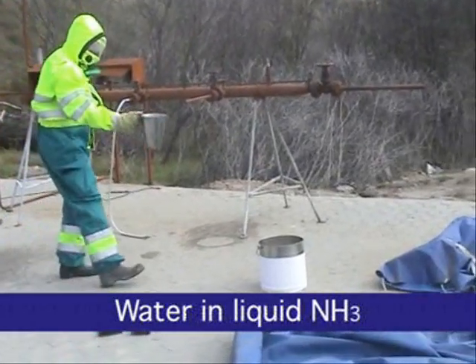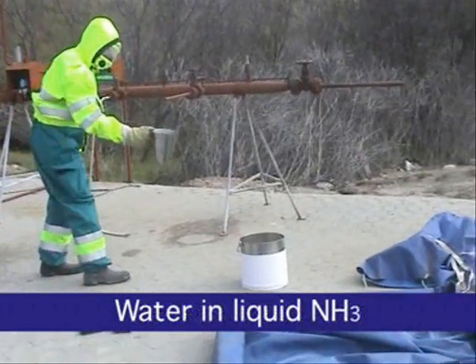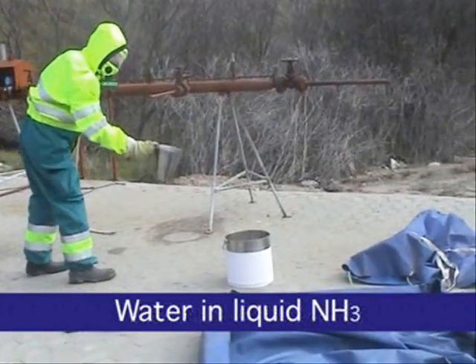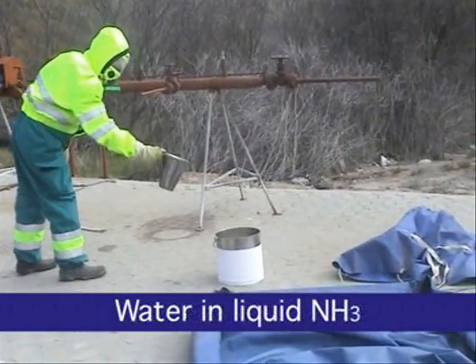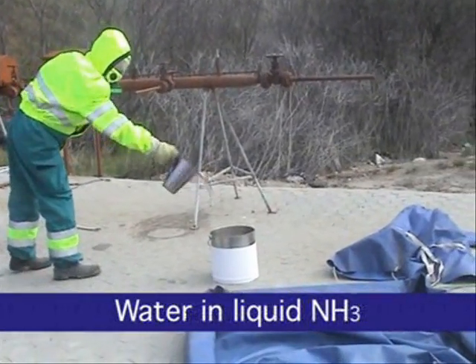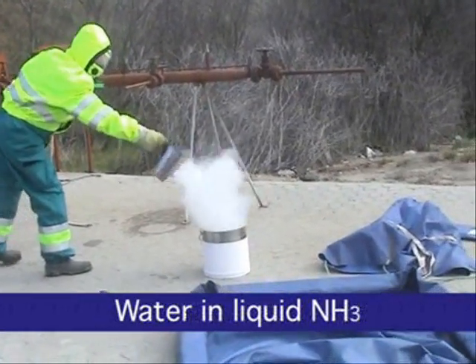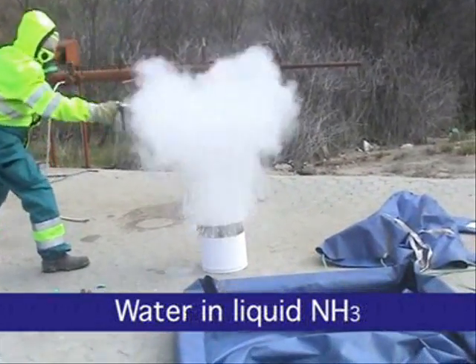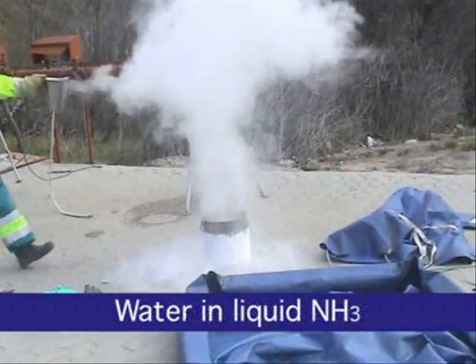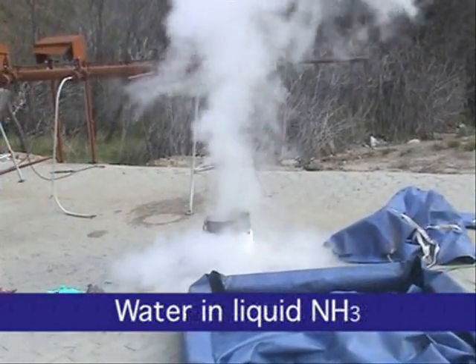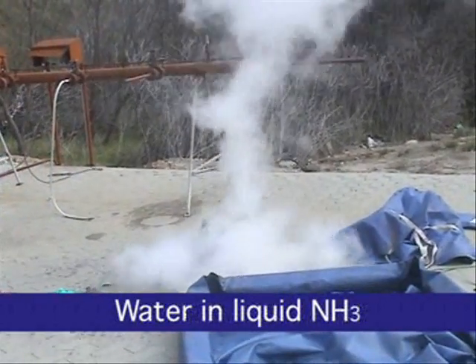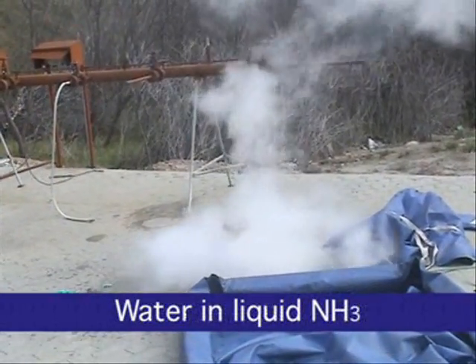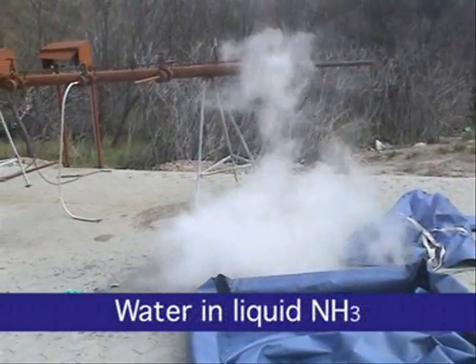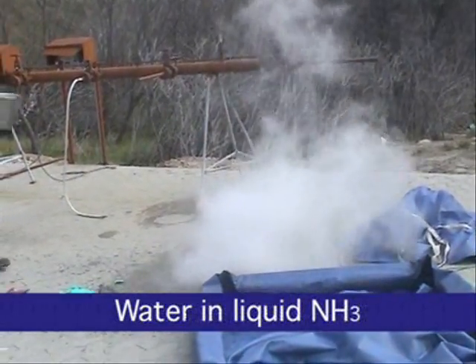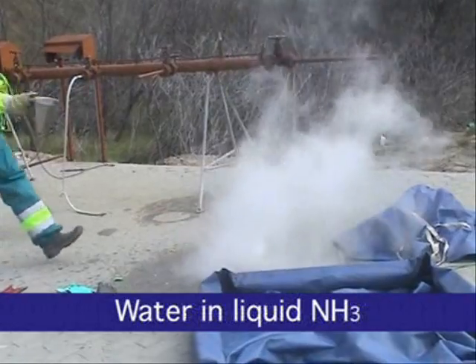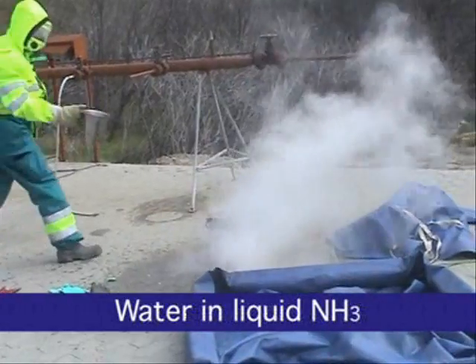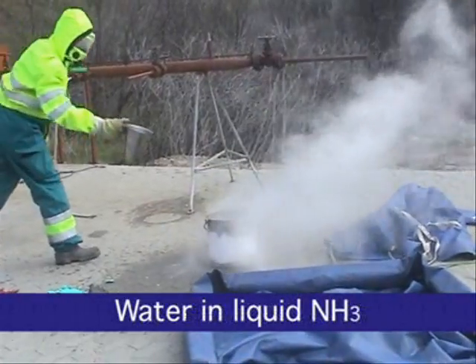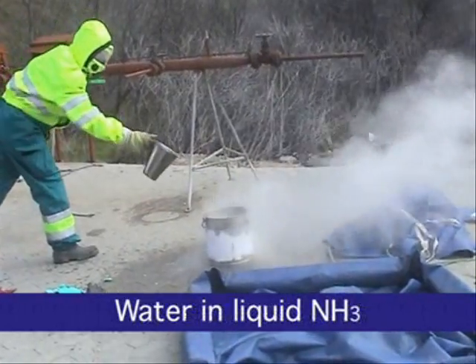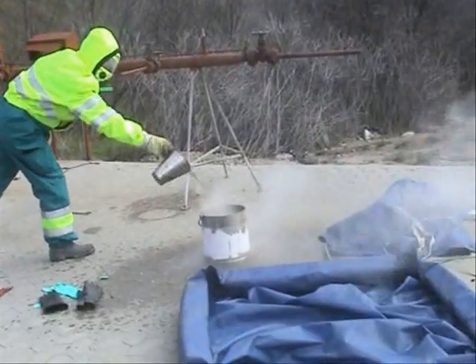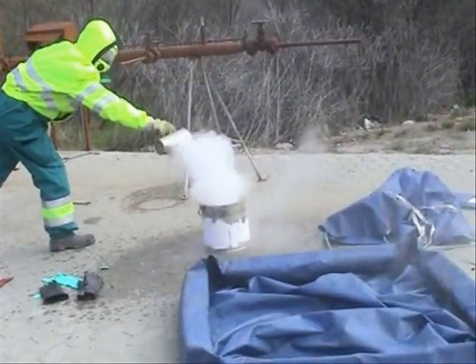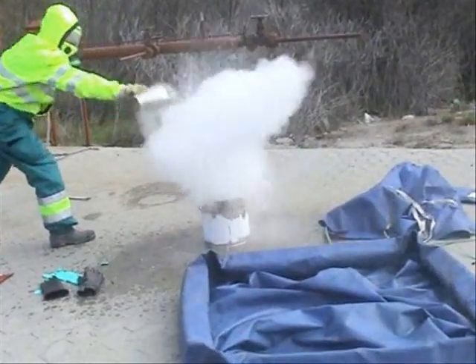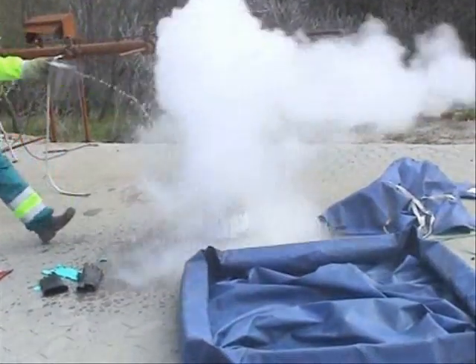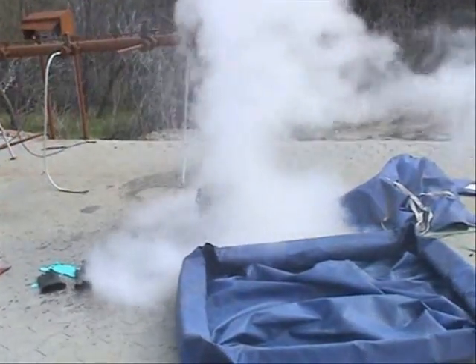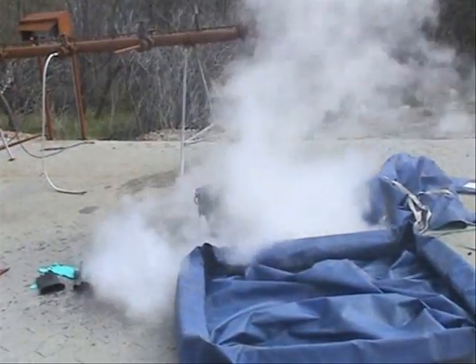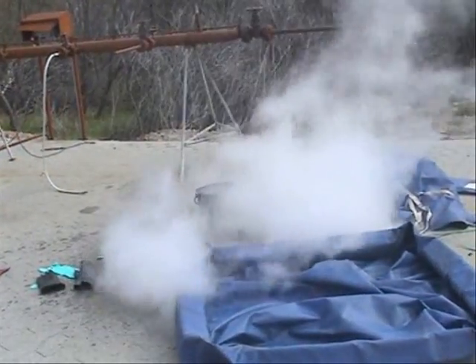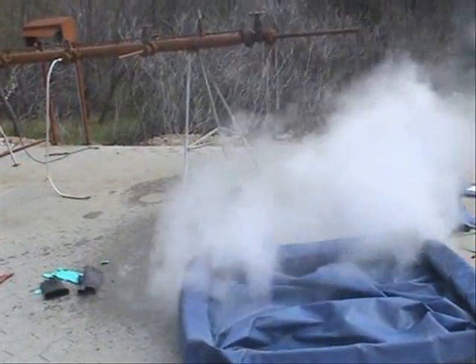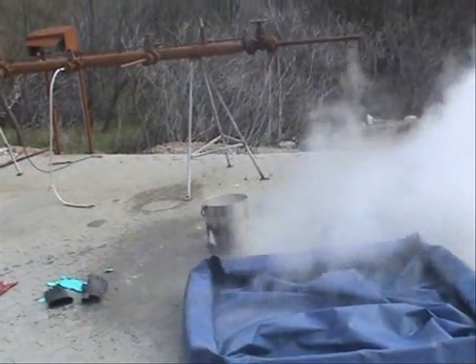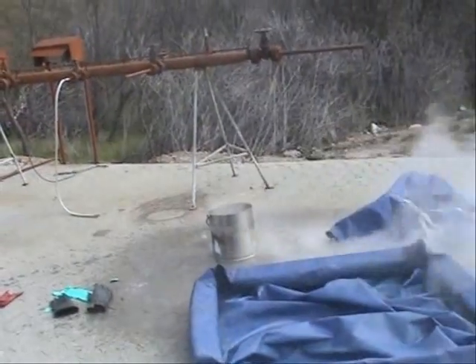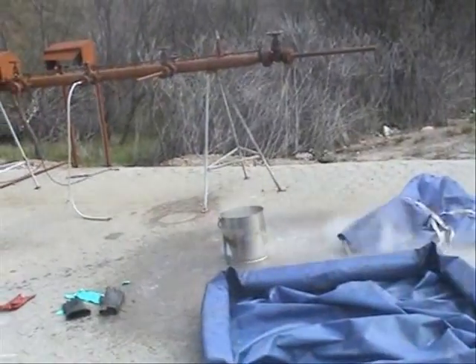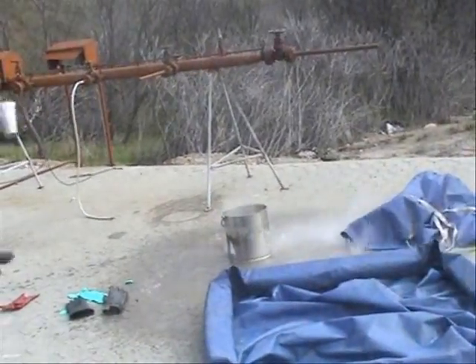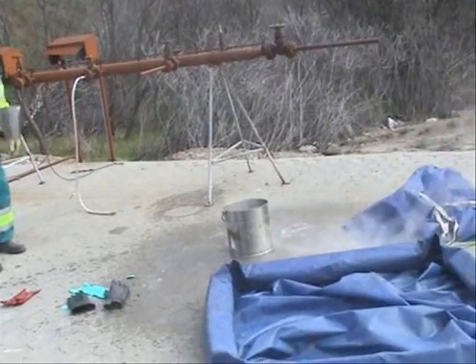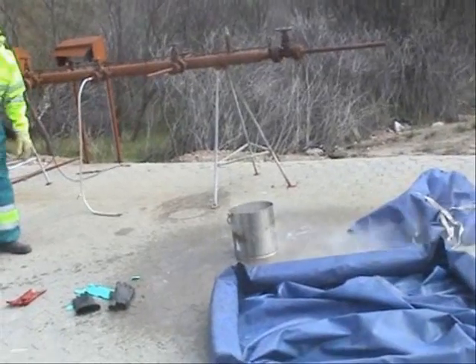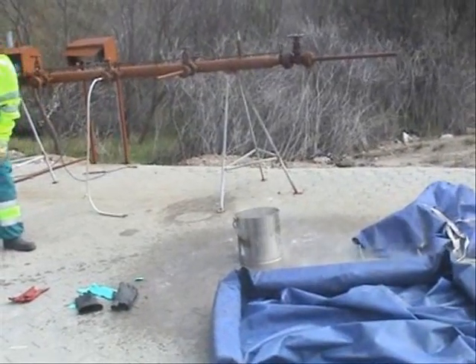The mixture in the bucket heats up due to the chemical reaction. Such a reaction must be avoided under all circumstances.